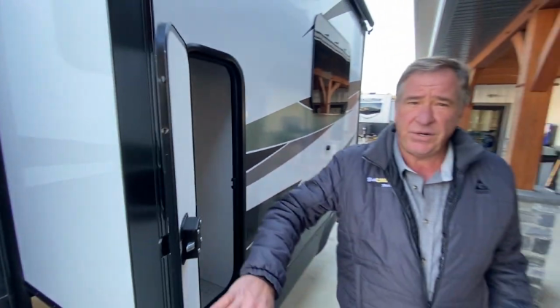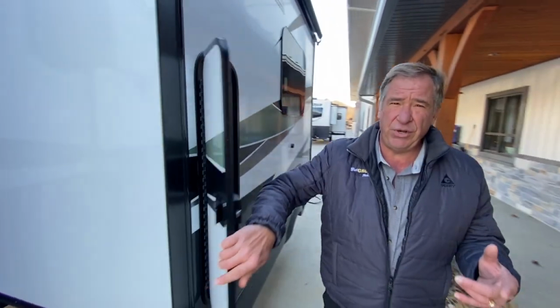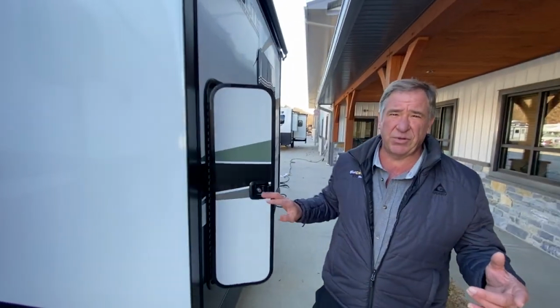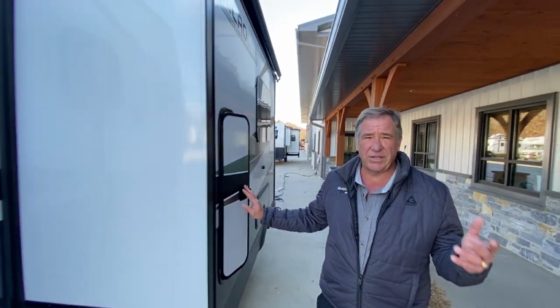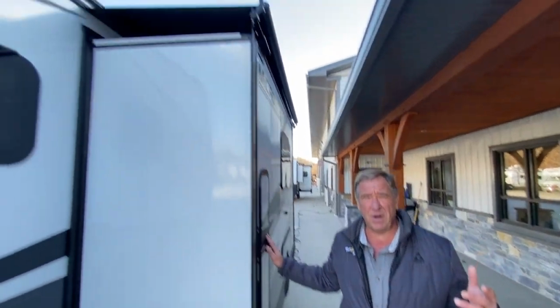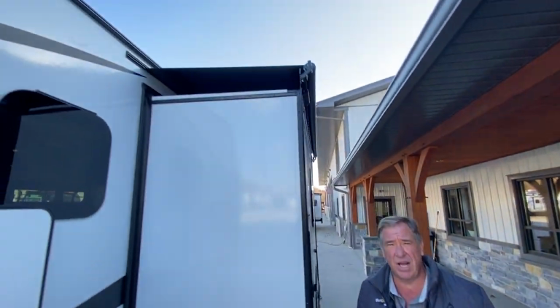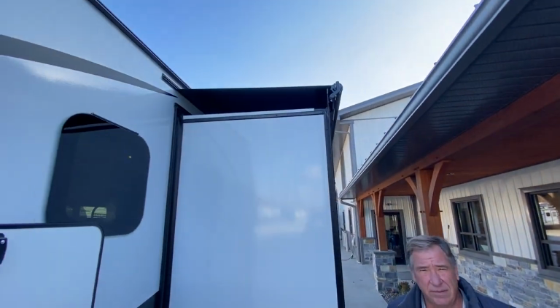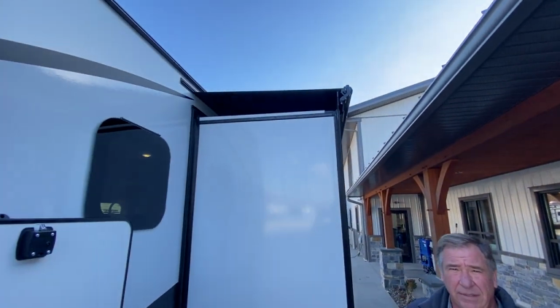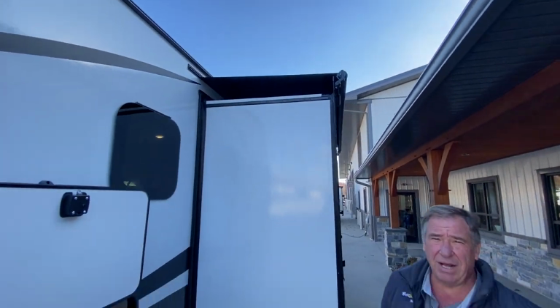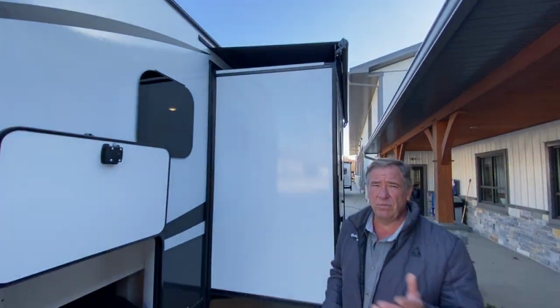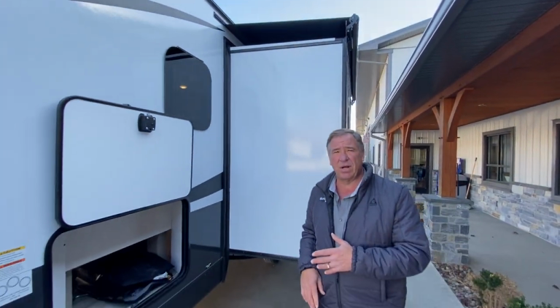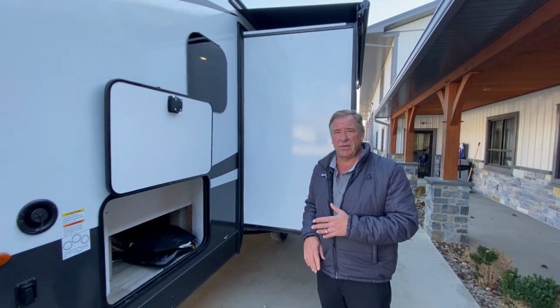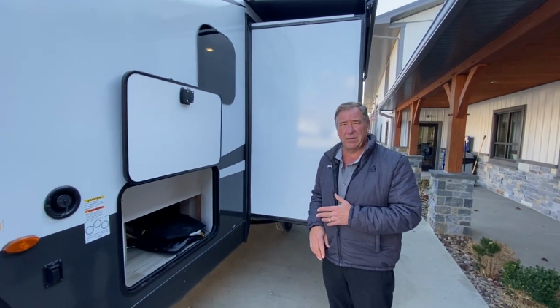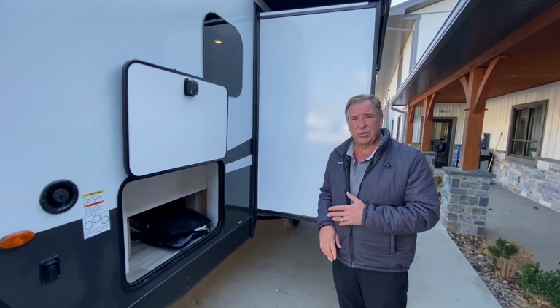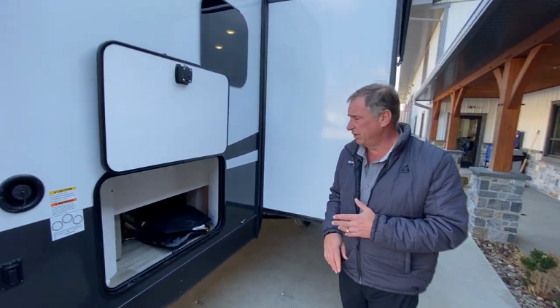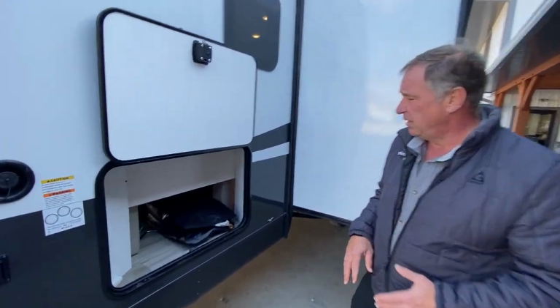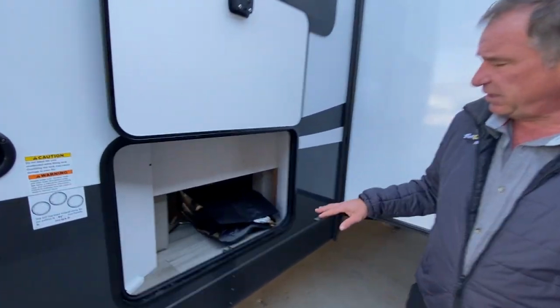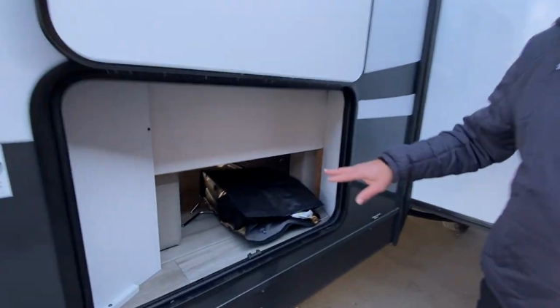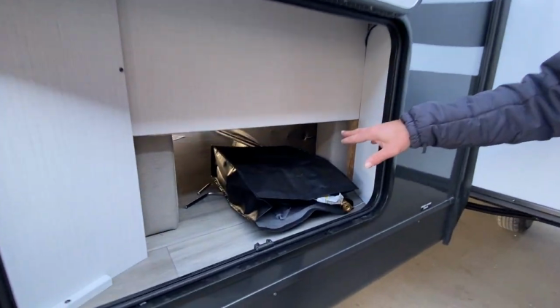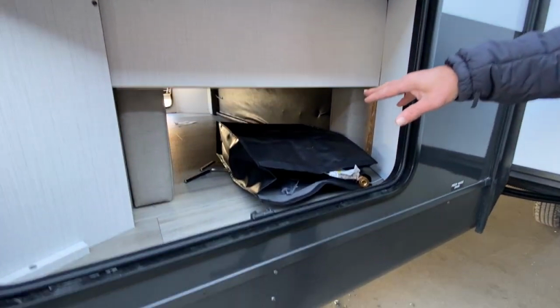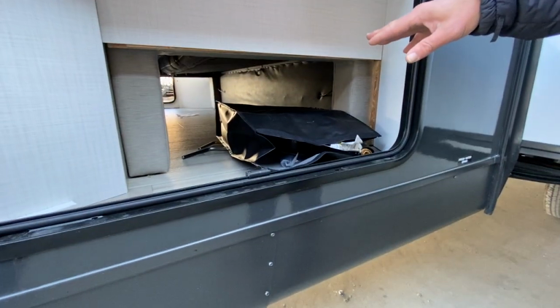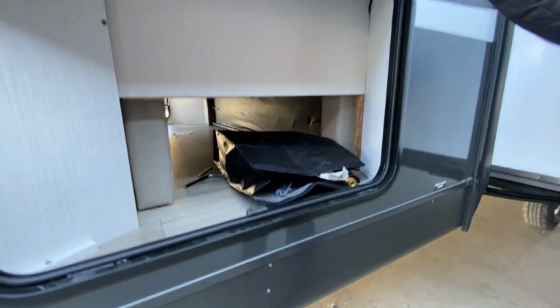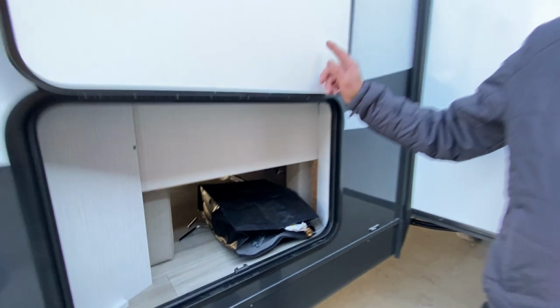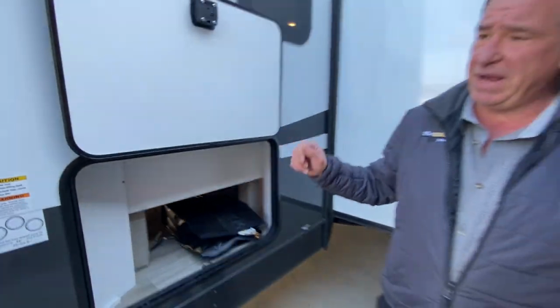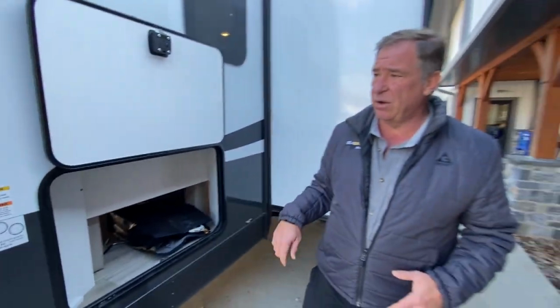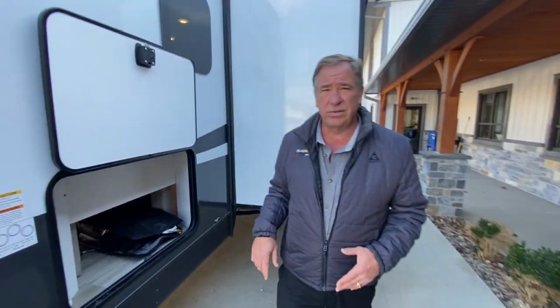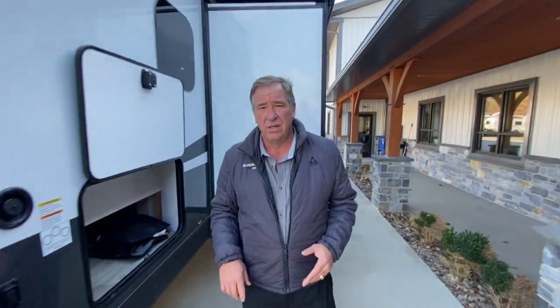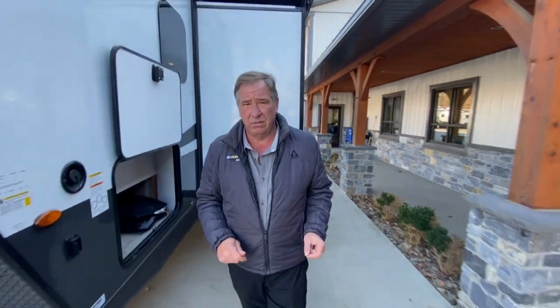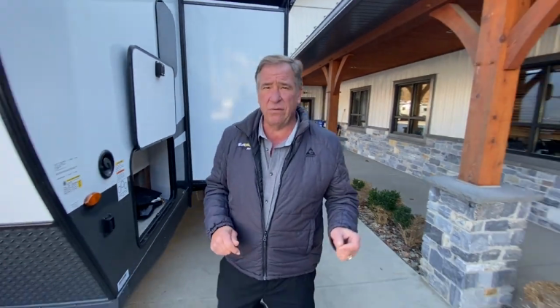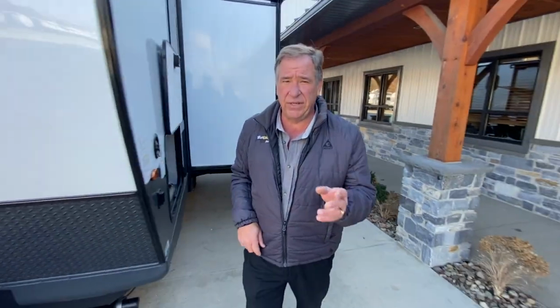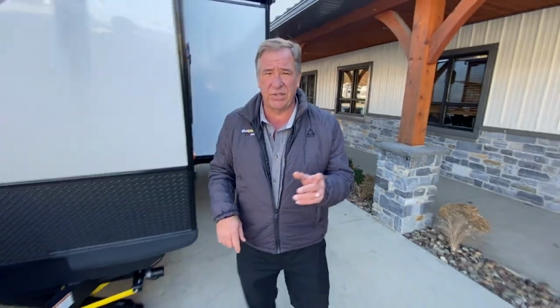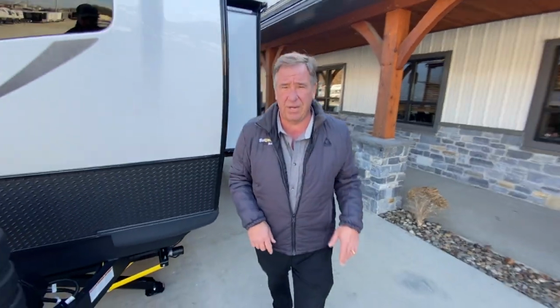Note this unit comes with a slide topper over the slide — that's an option, but we put them on all of the units that come to Best Choice. This is the other side of the storage, so you have both doors with magnetic holders. Let's go over some features inside.